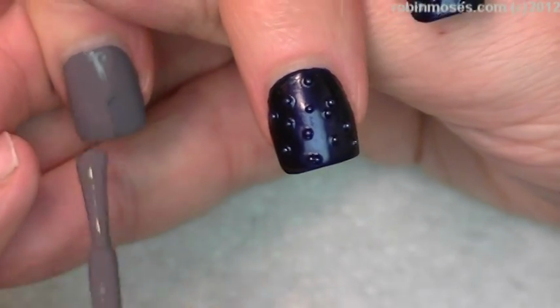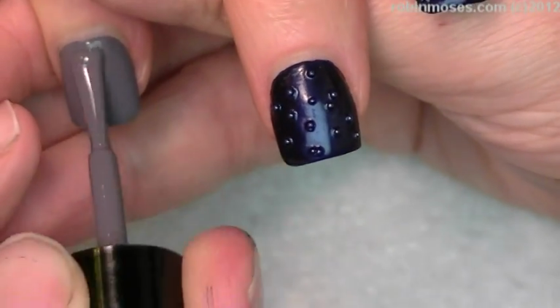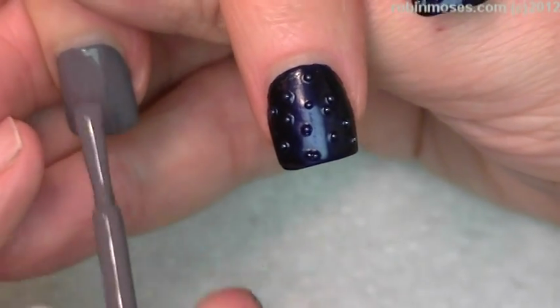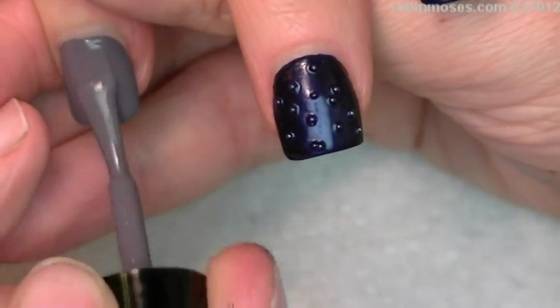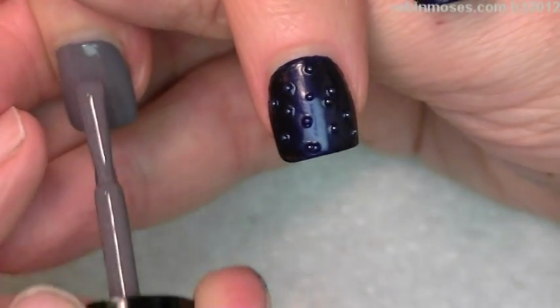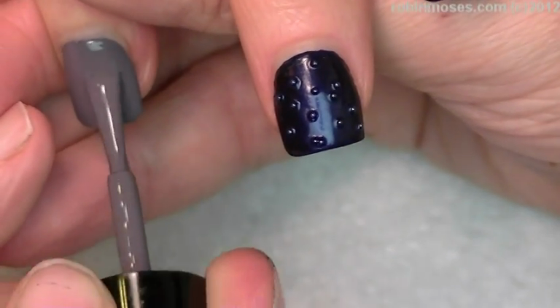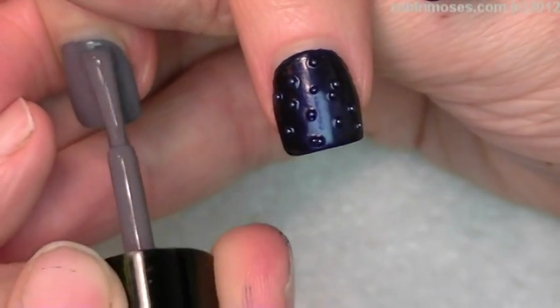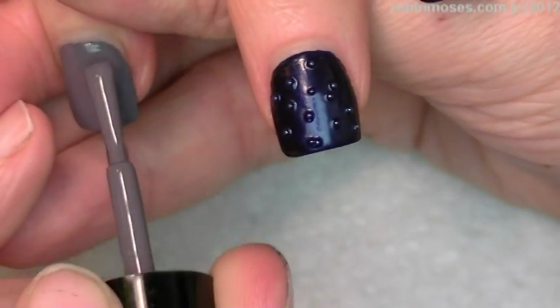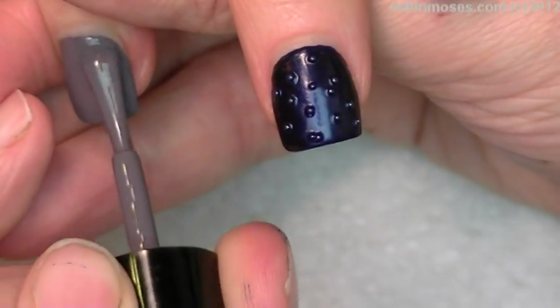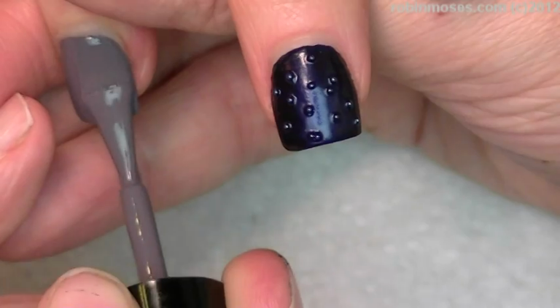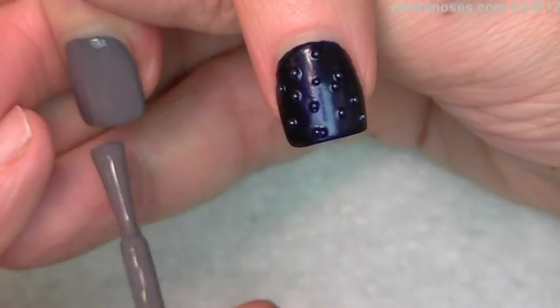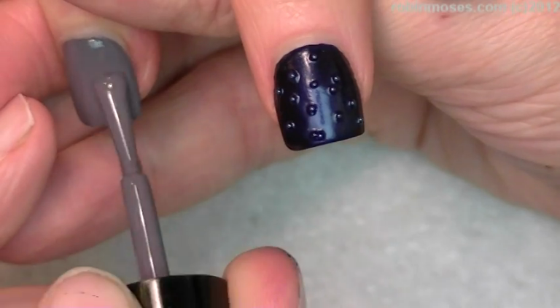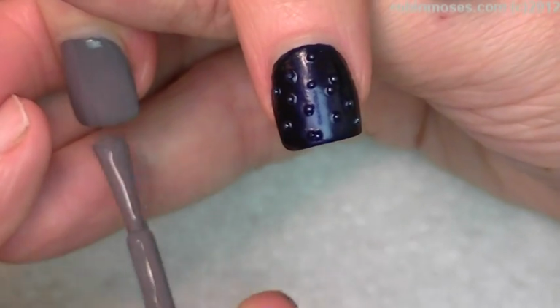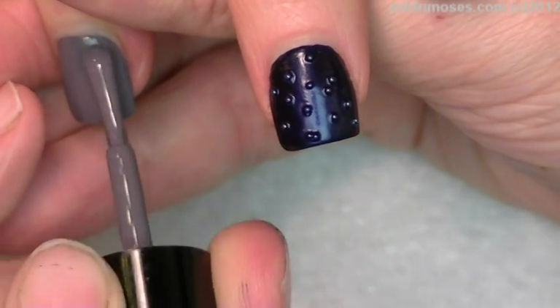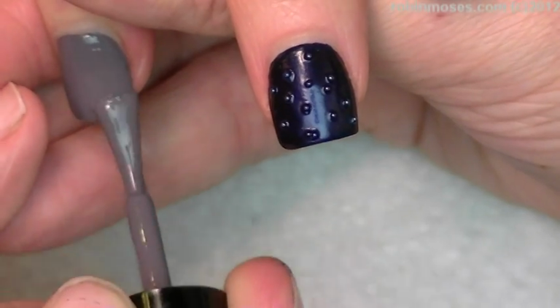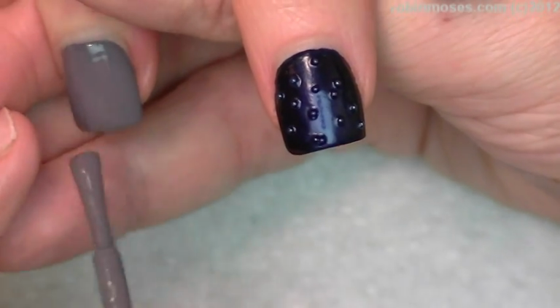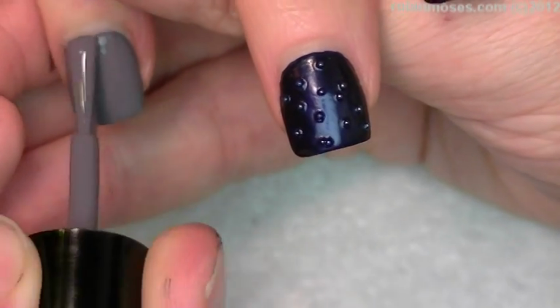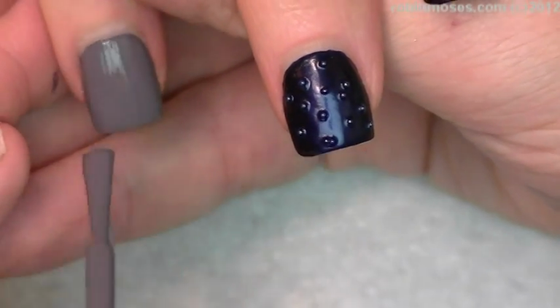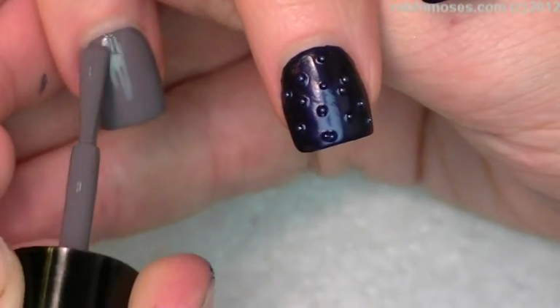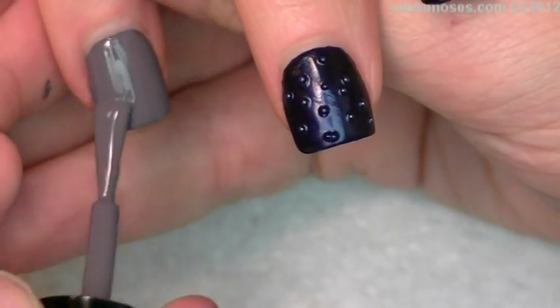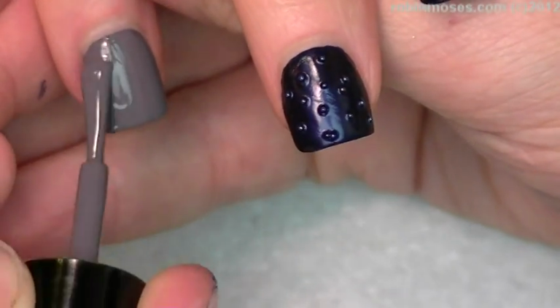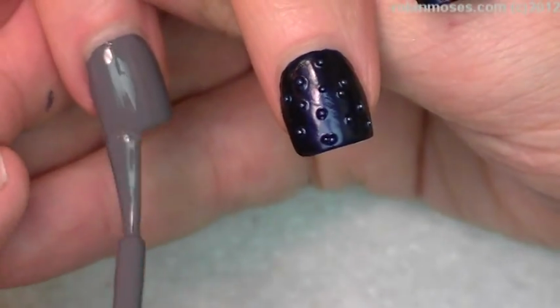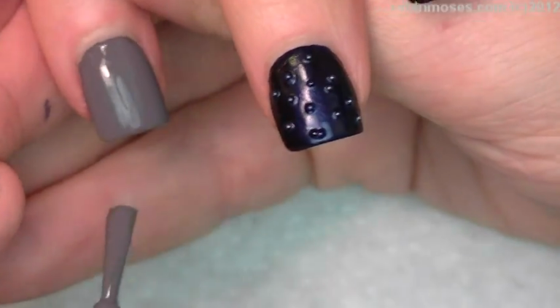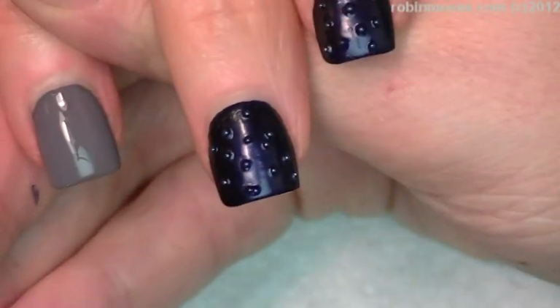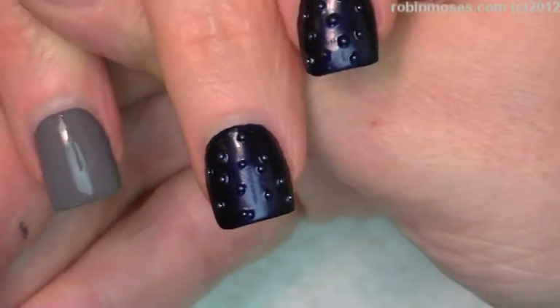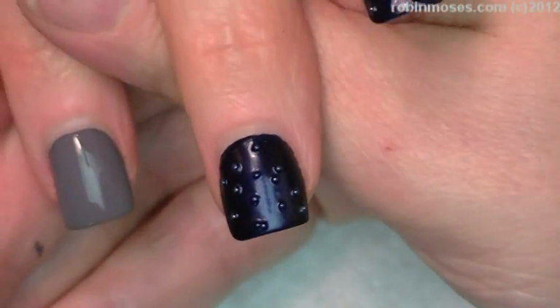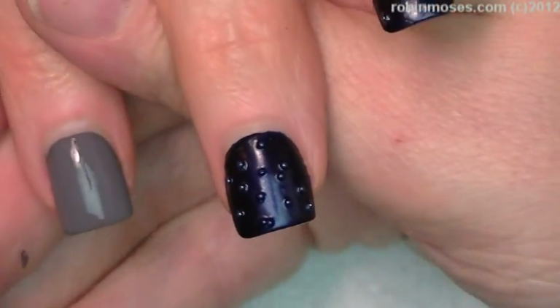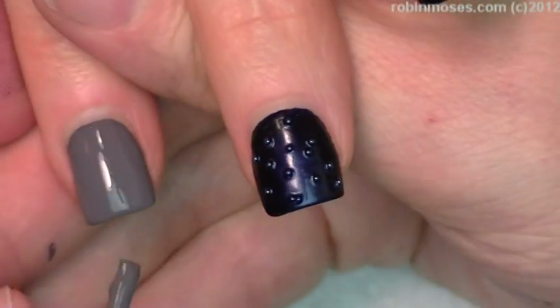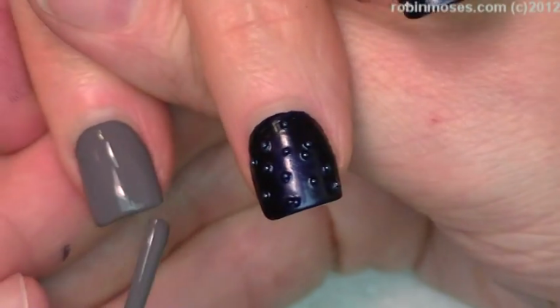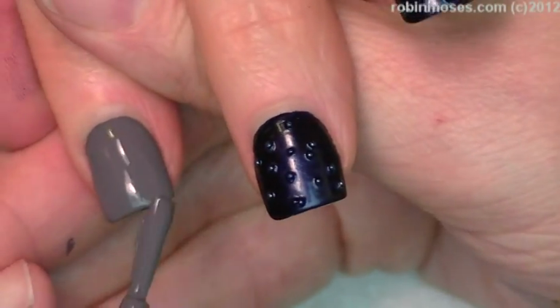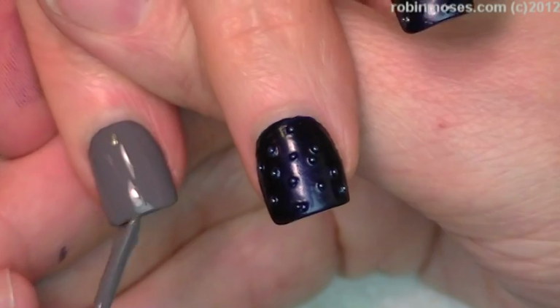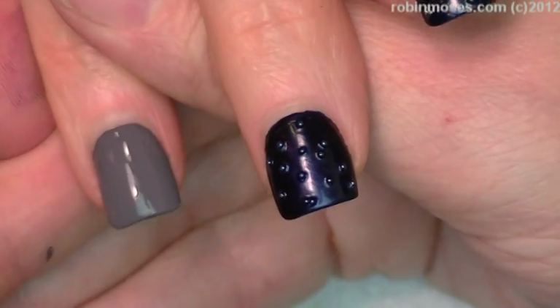These are probiotic nail polishes. They help with your digestion of crap talking.